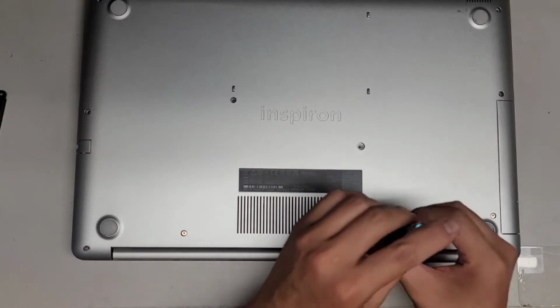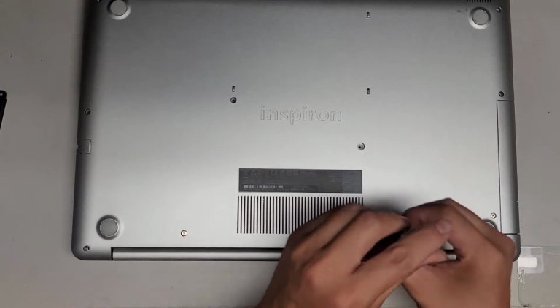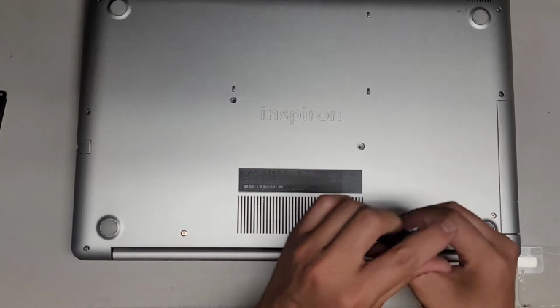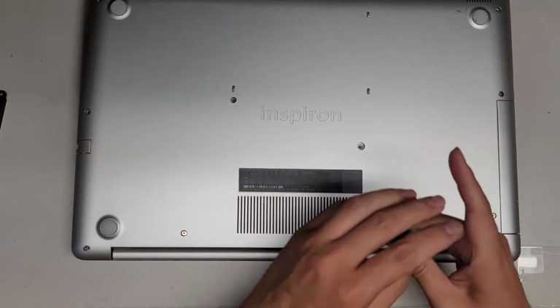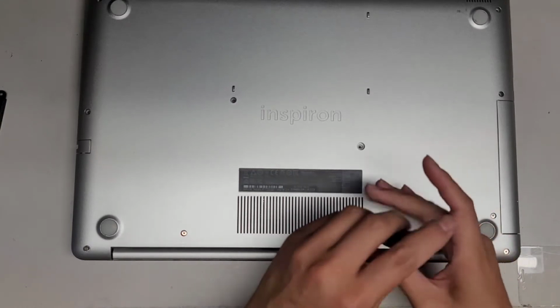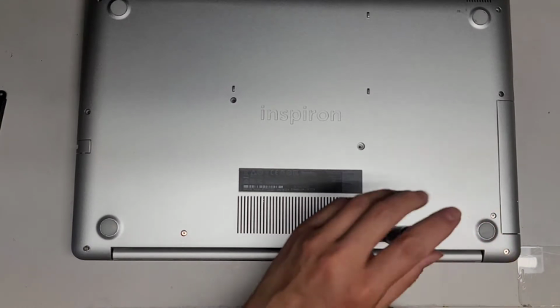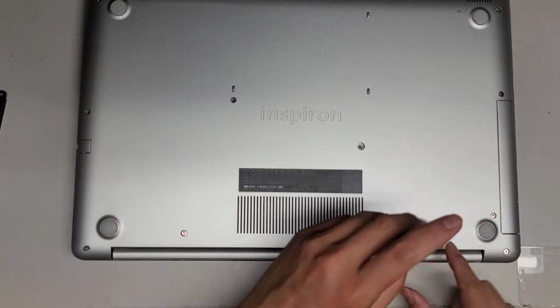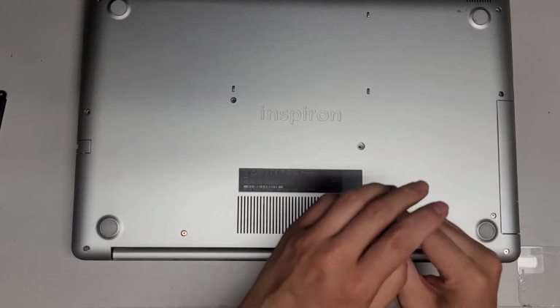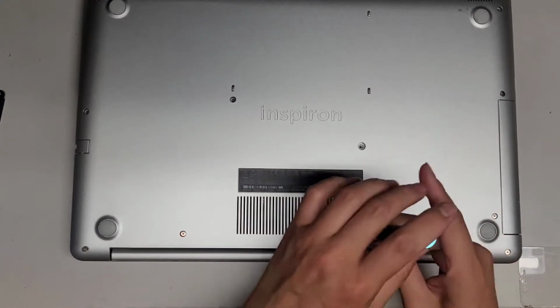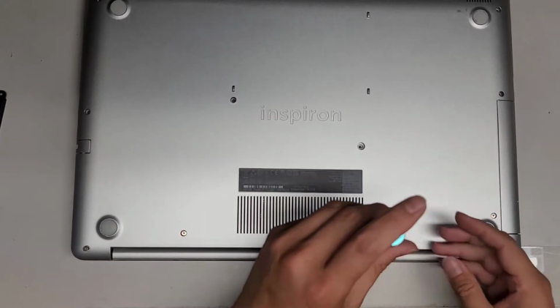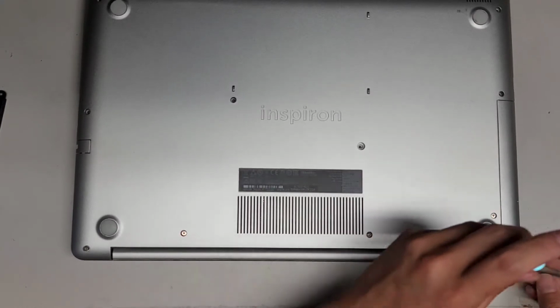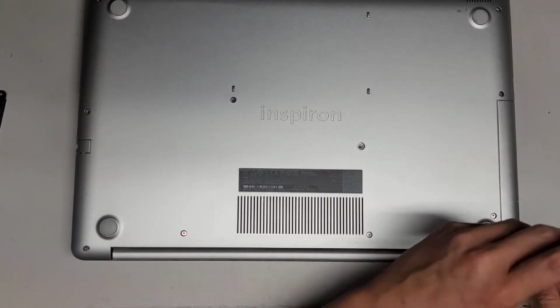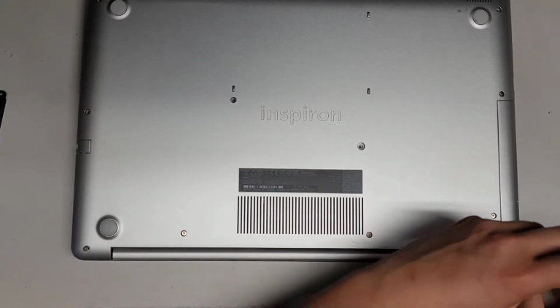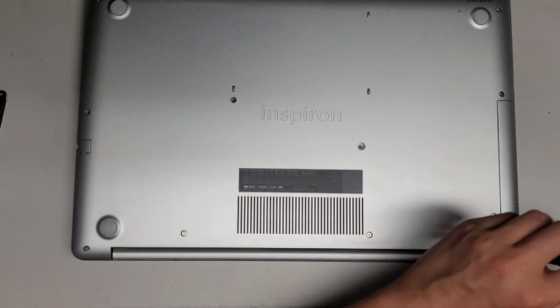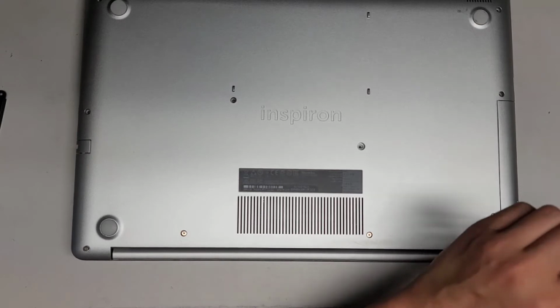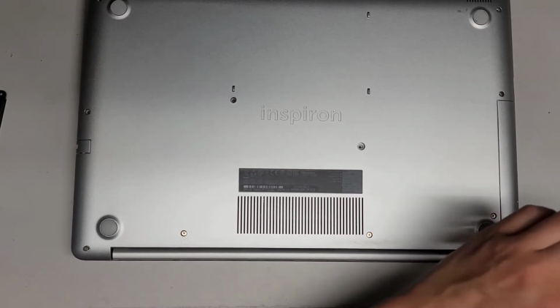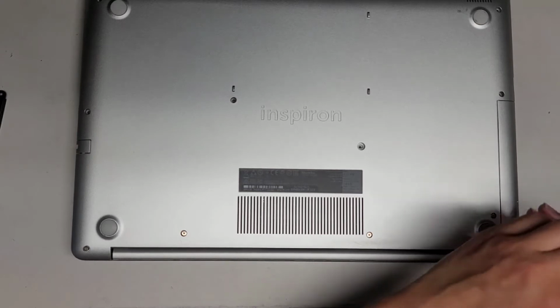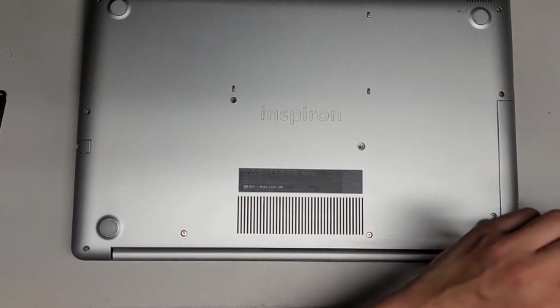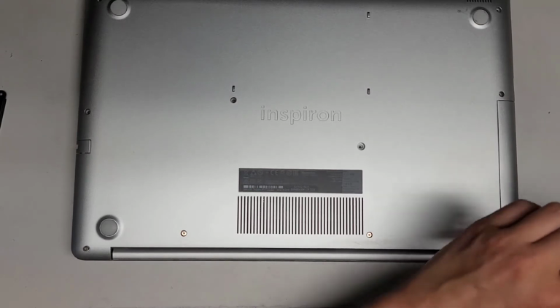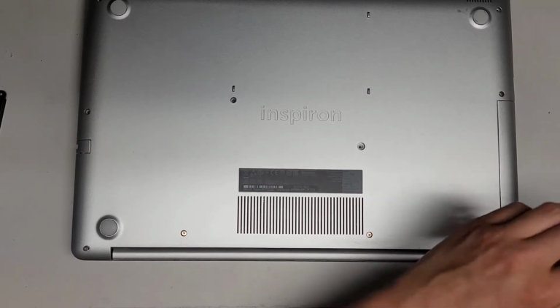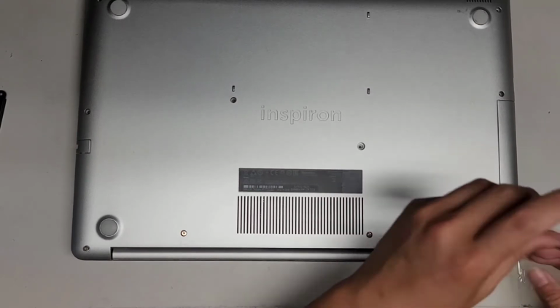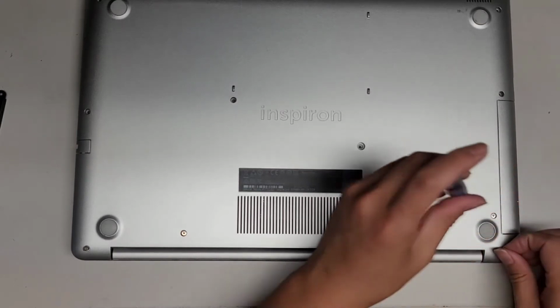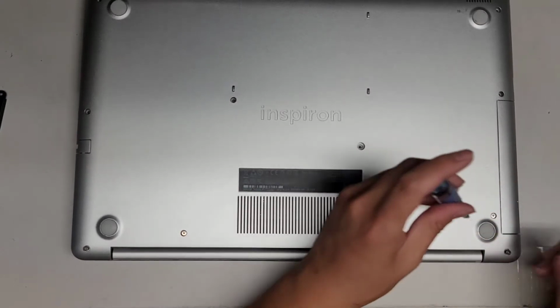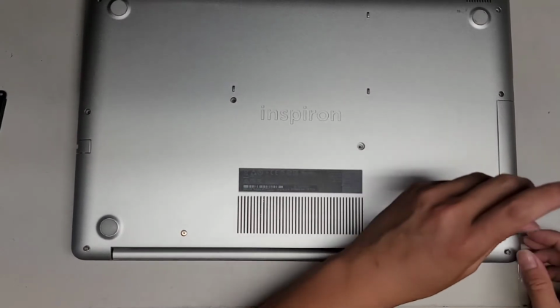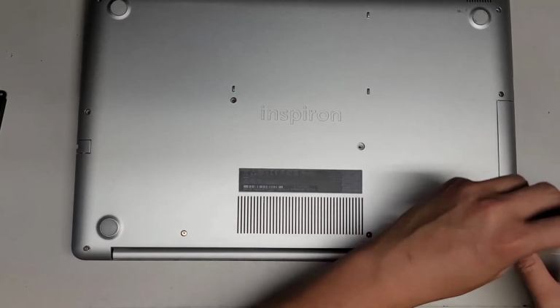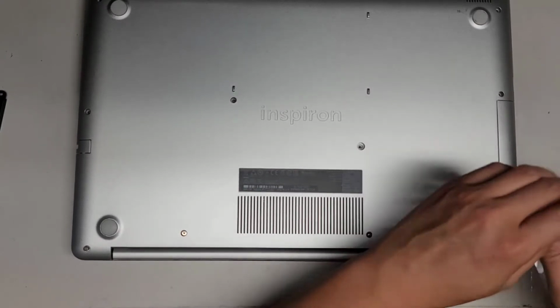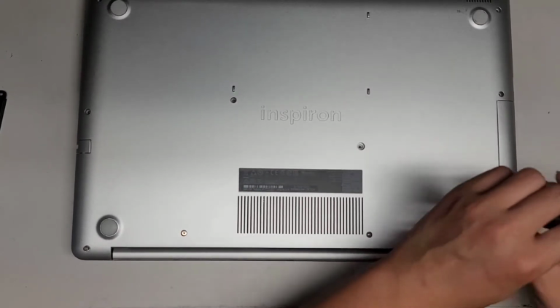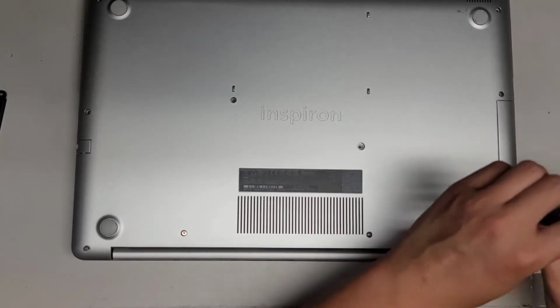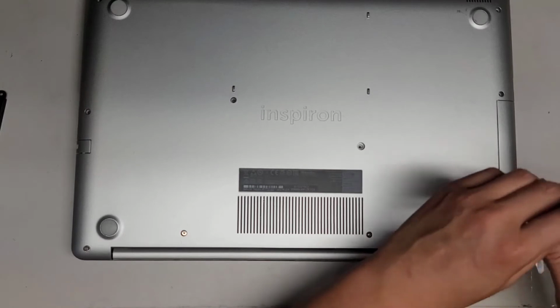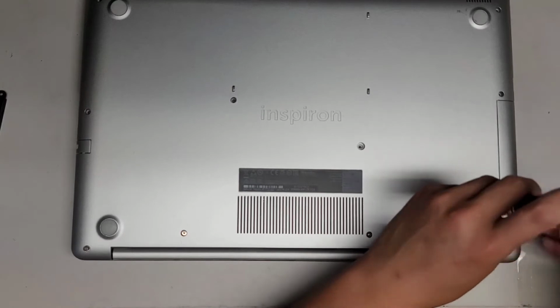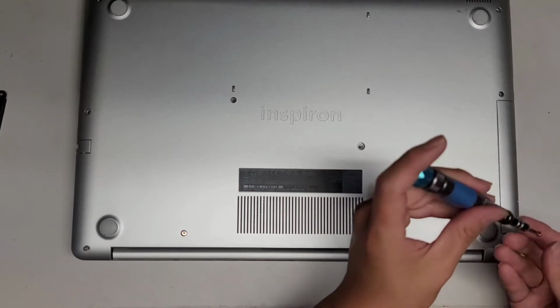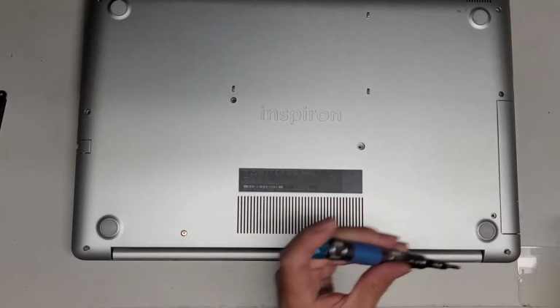Maybe all these screws stay in place on the bottom near the hinge, depending which way you work on it — if you have the hinge facing towards you or away from you. But as you can see, those screws all stay in place. Looks like this one will come out.